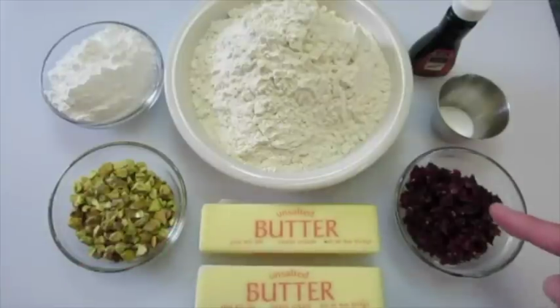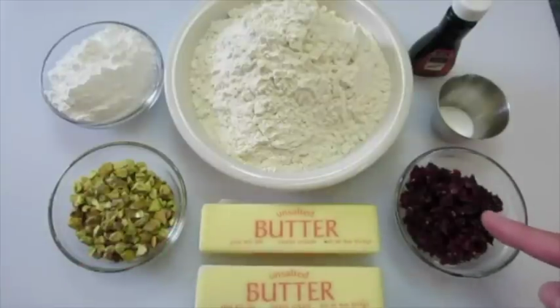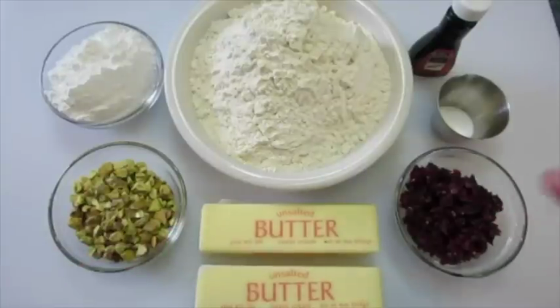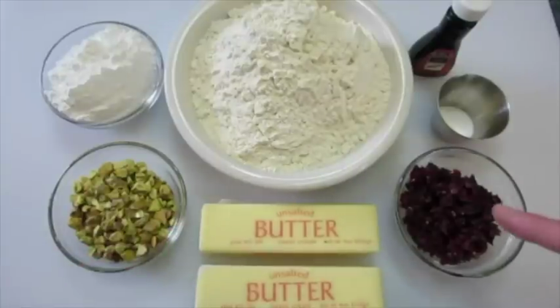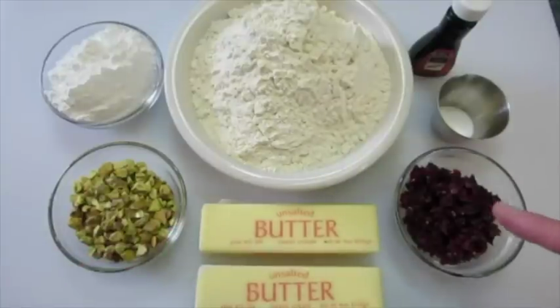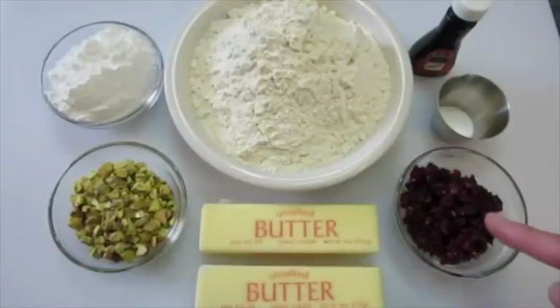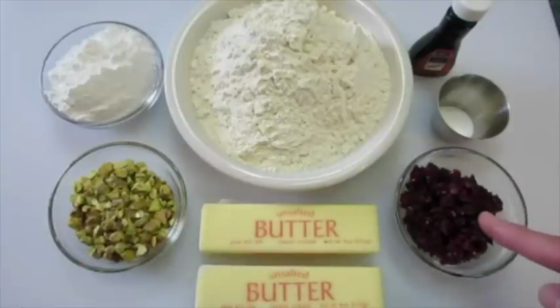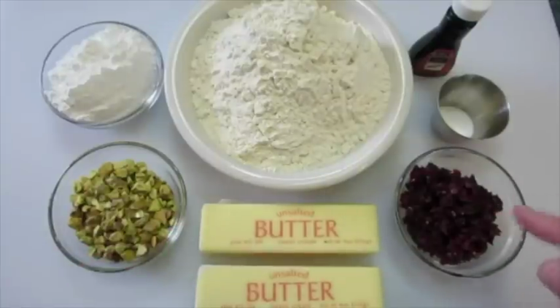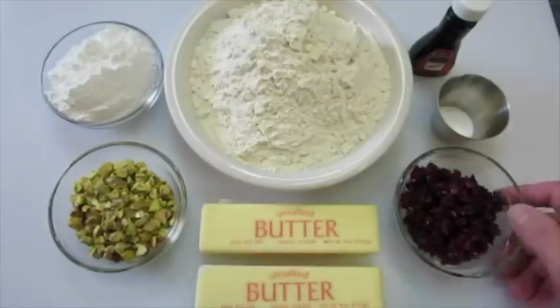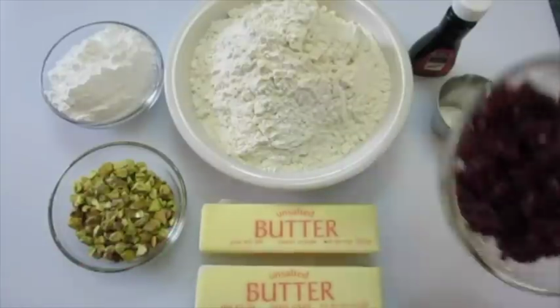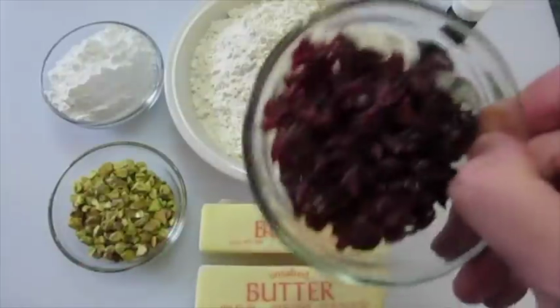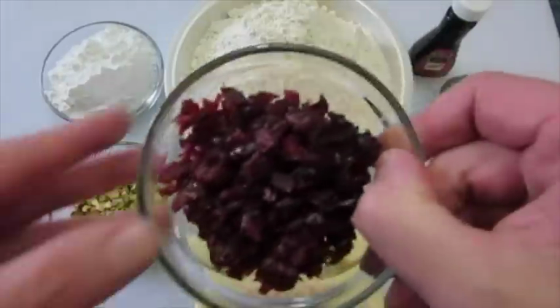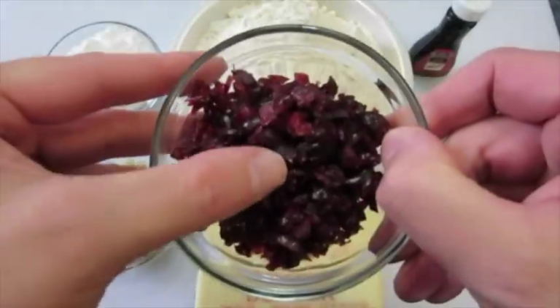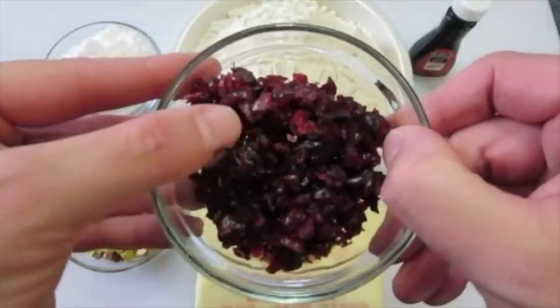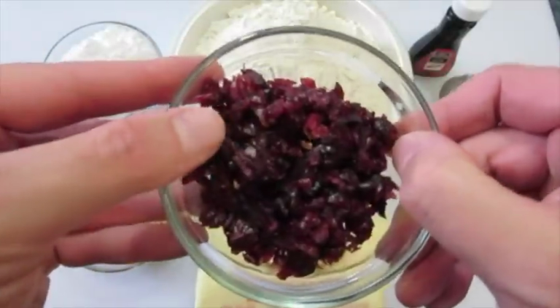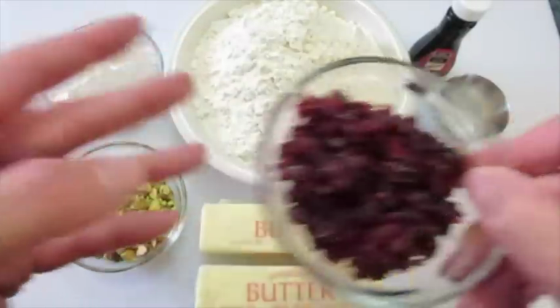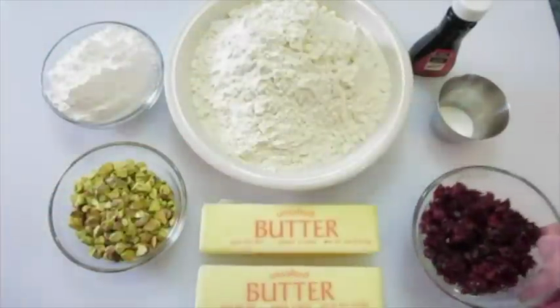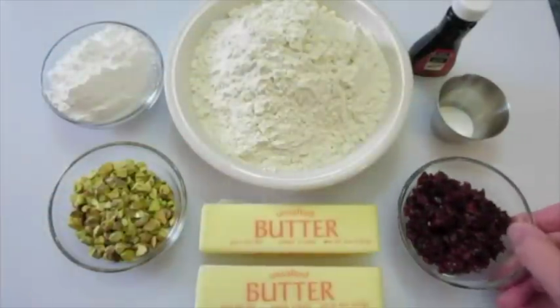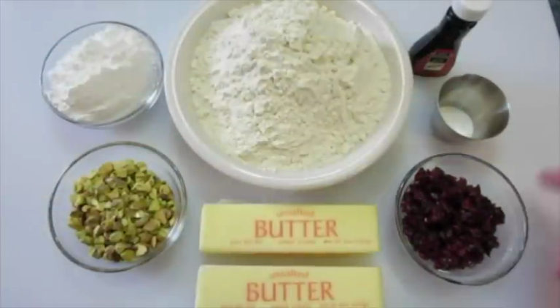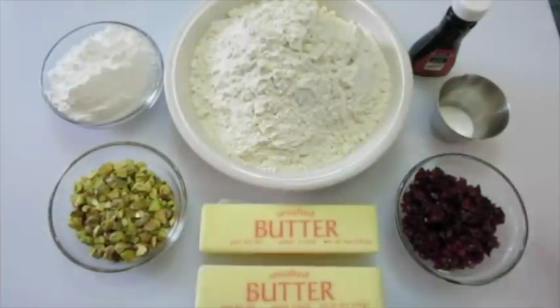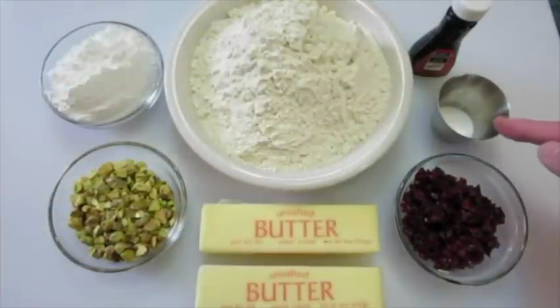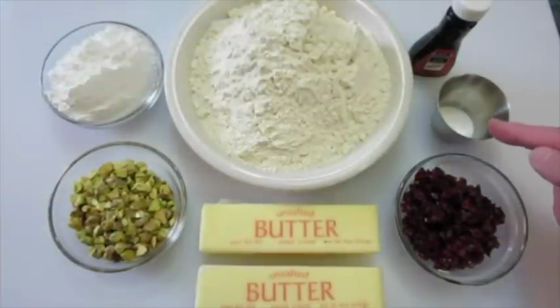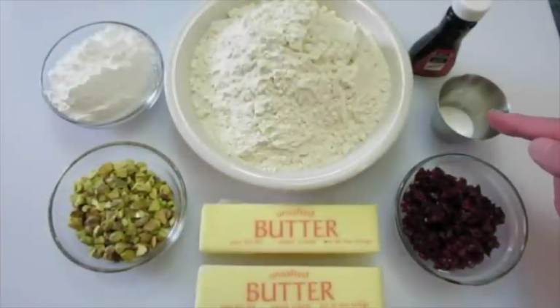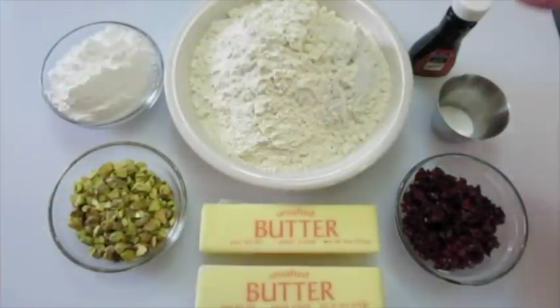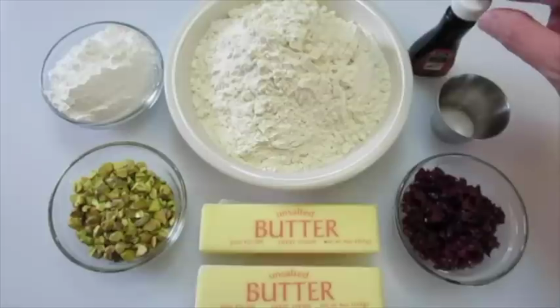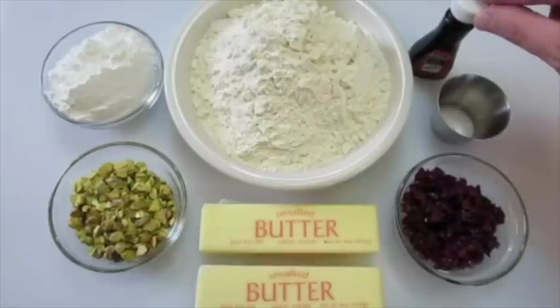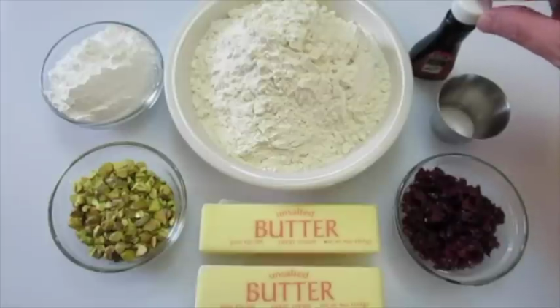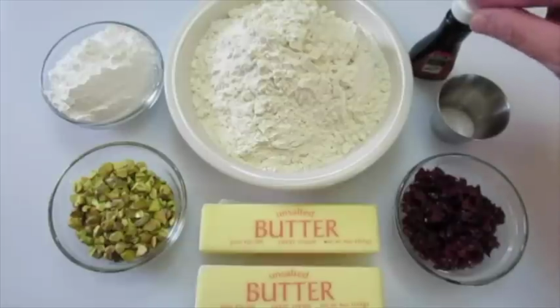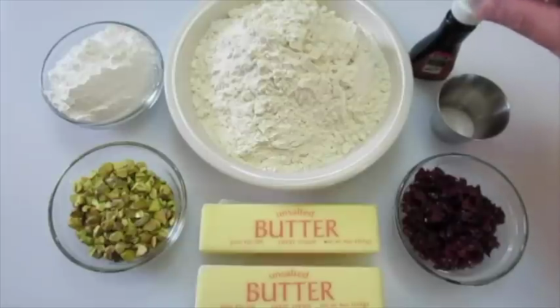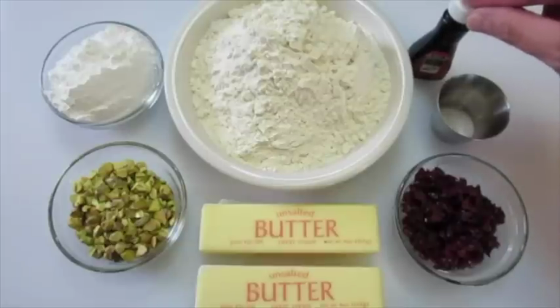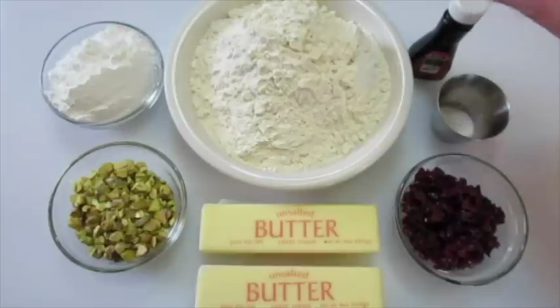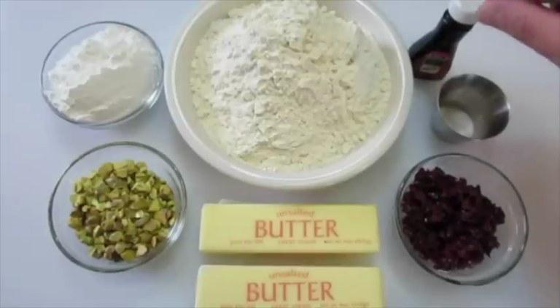A half a cup of dried cranberries that I've also chopped very finely, as you can see here, and you're gonna need a half a teaspoon of salt and one teaspoon of pure vanilla extract.